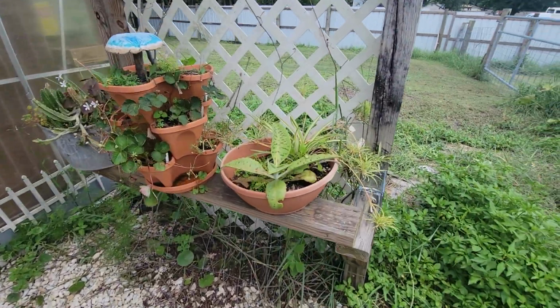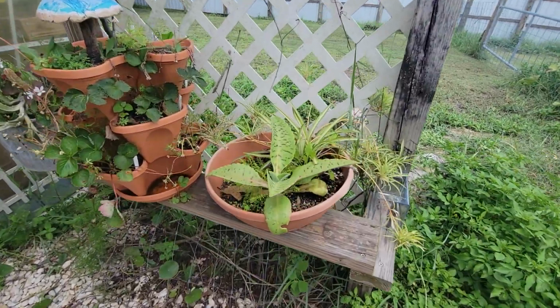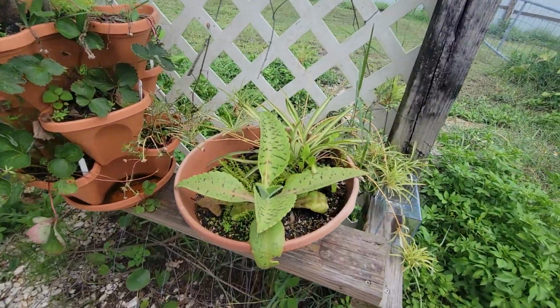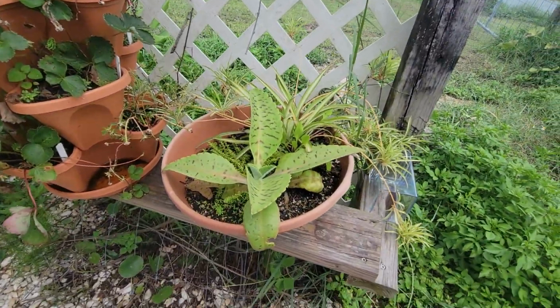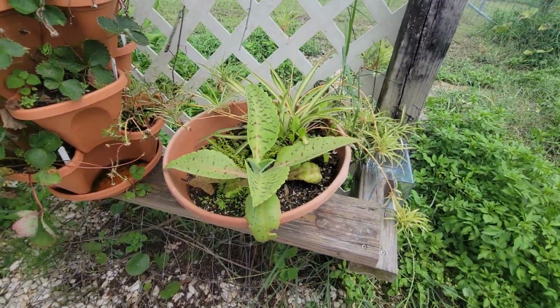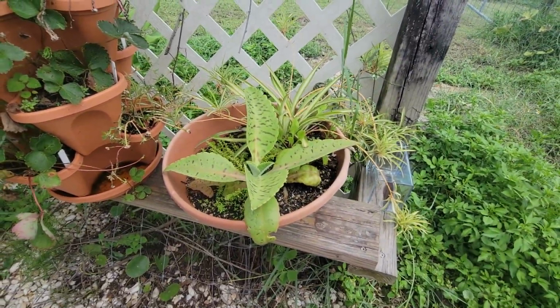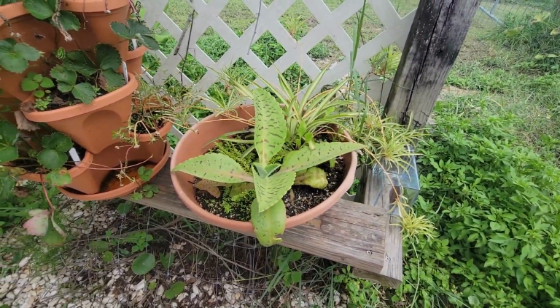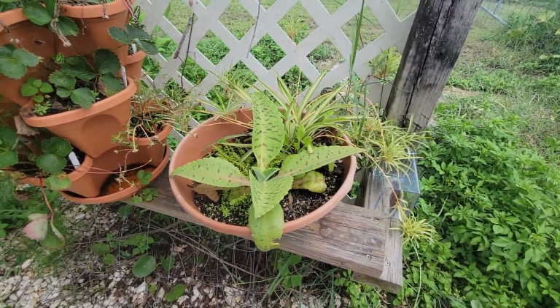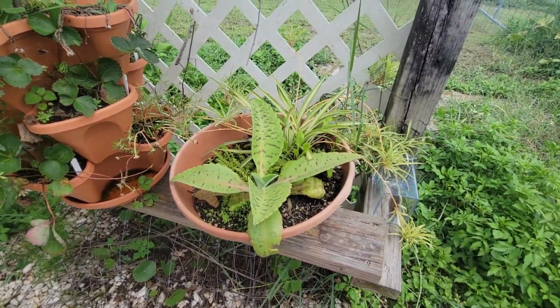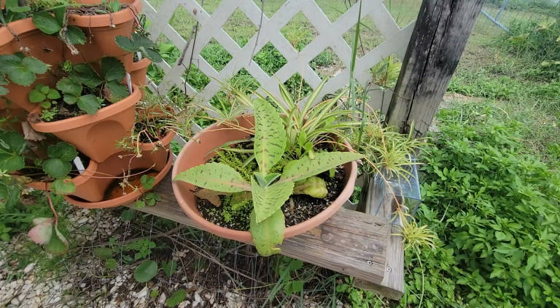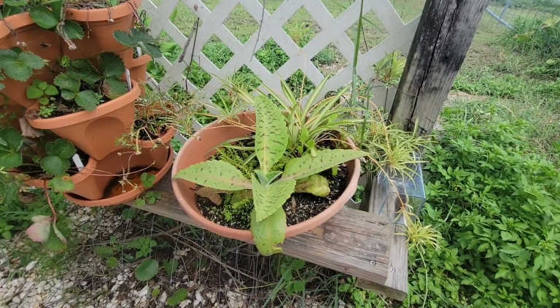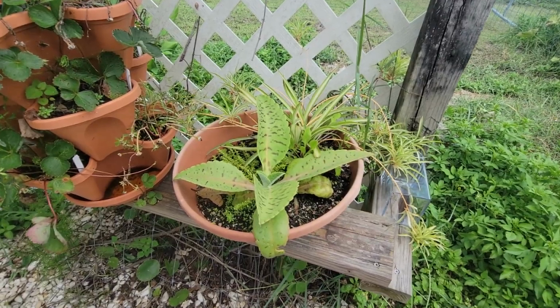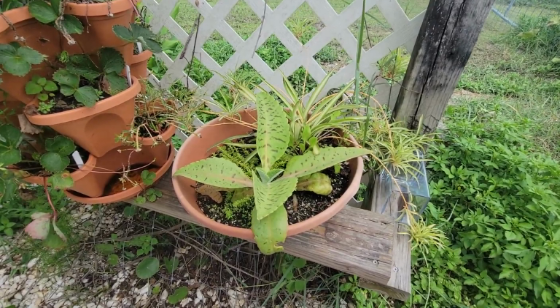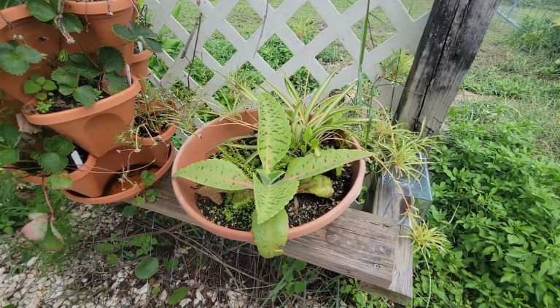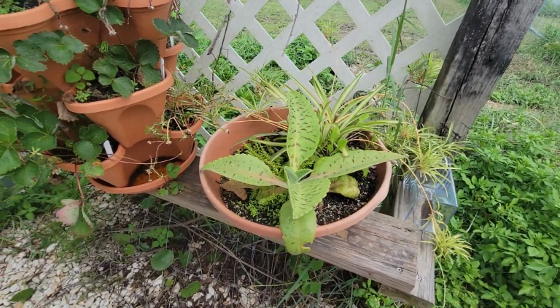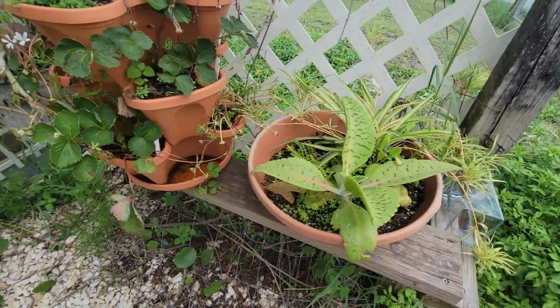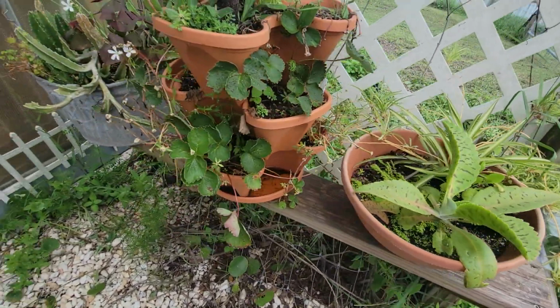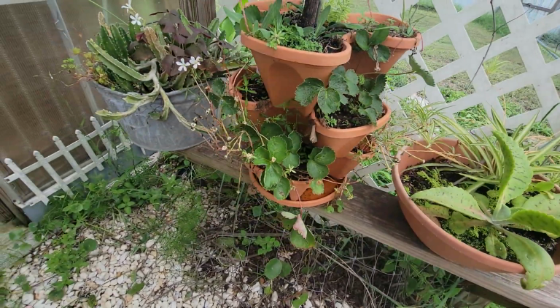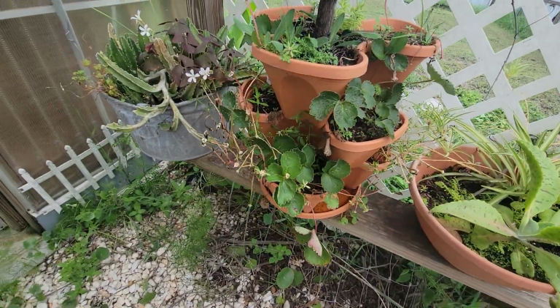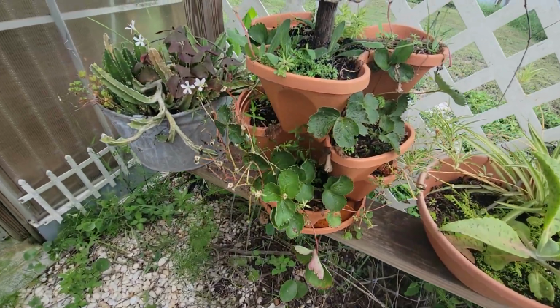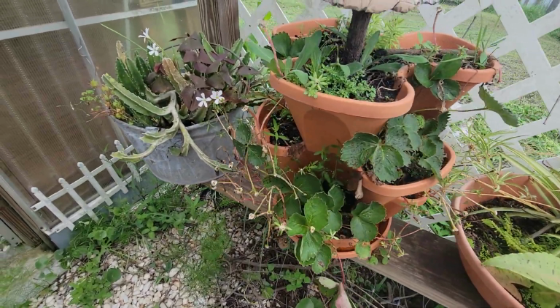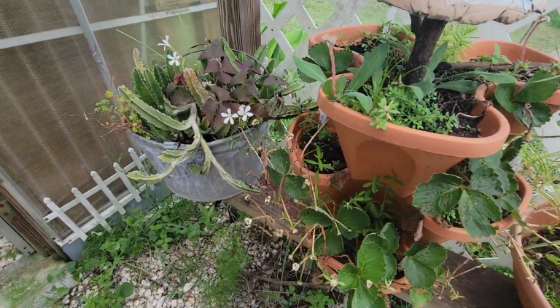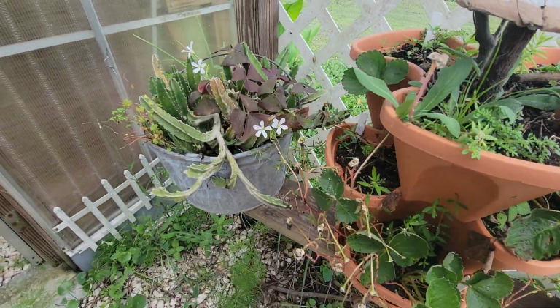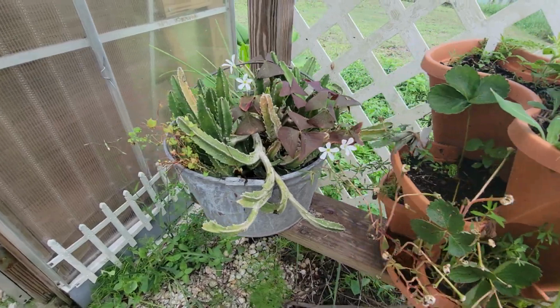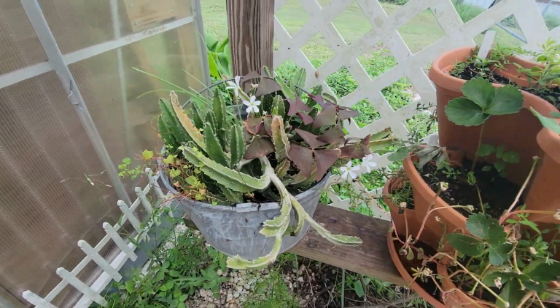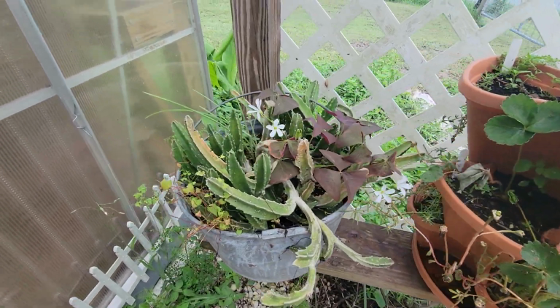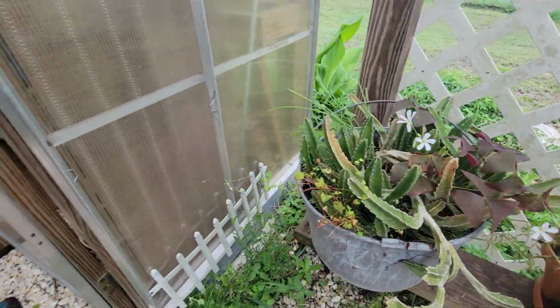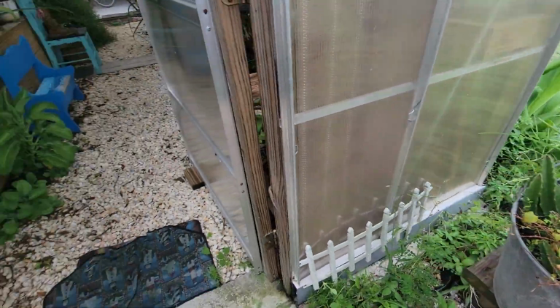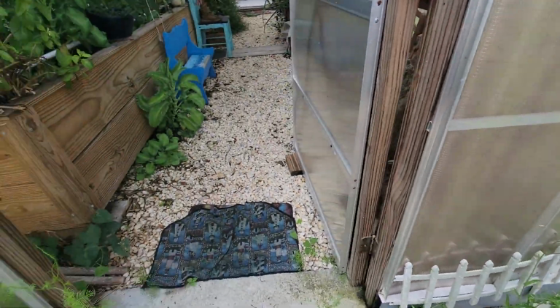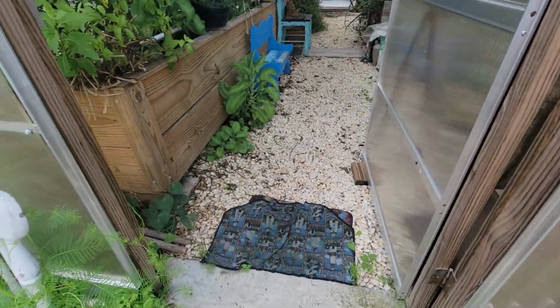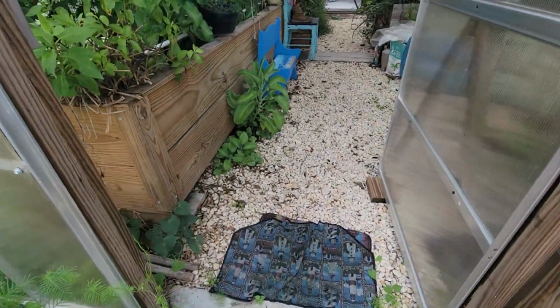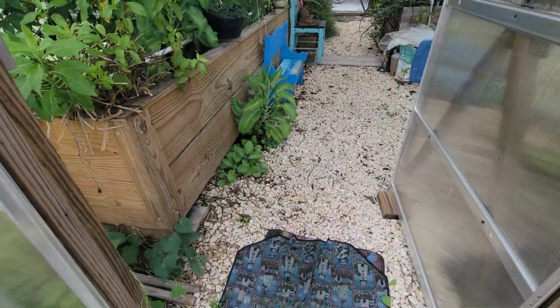There's my donkey tail — or burro tail — that my cousin gave me. It's doing really well. Everything's doing good out here; the rain has just made it go massive.